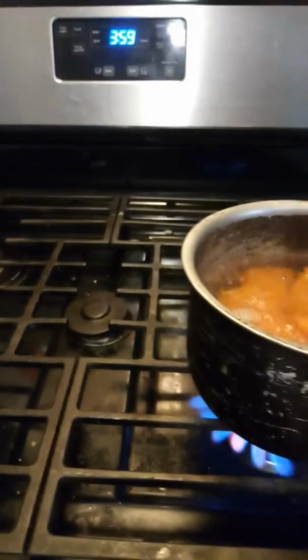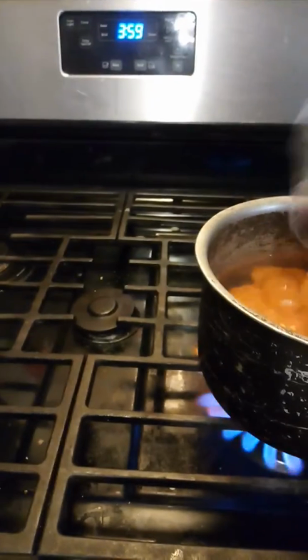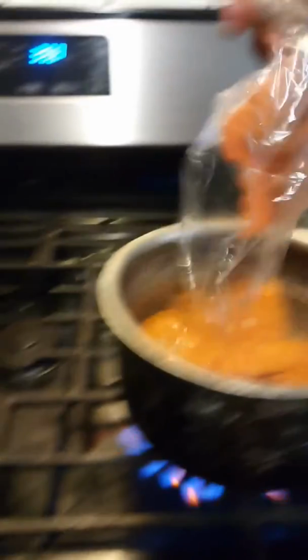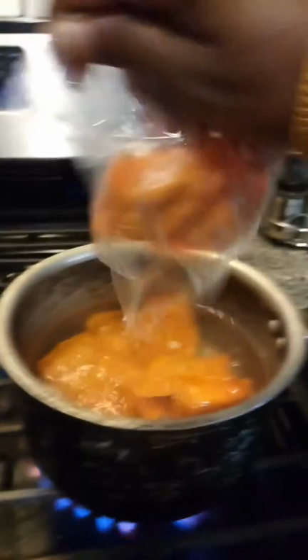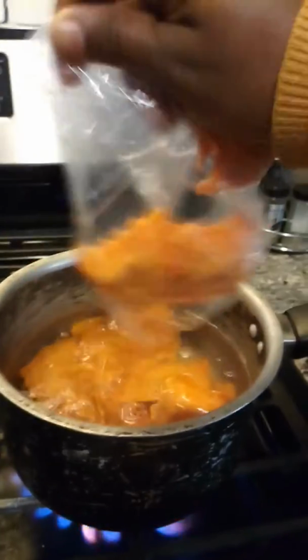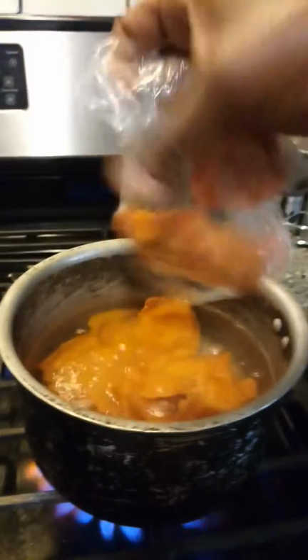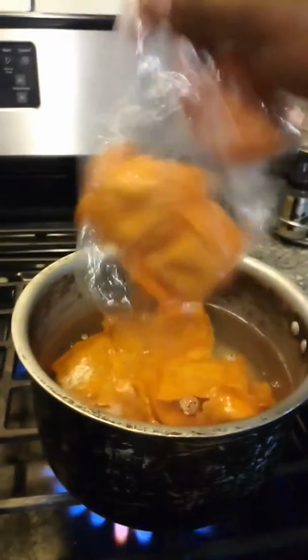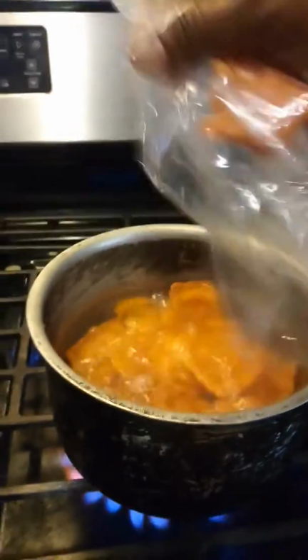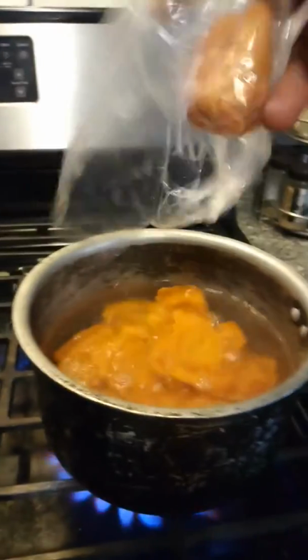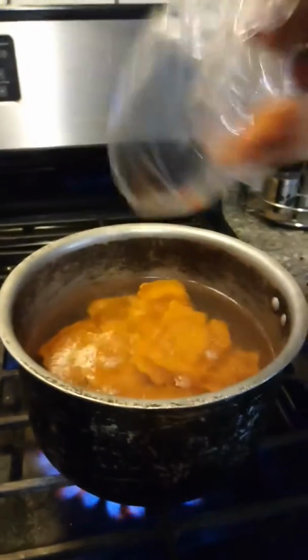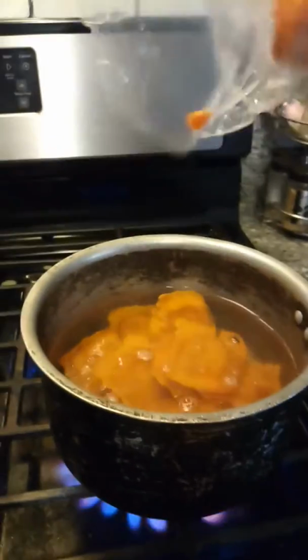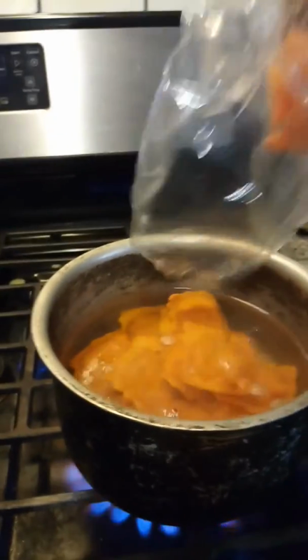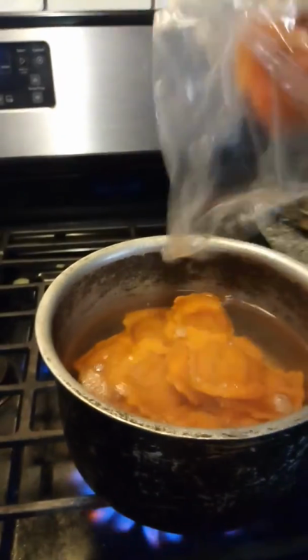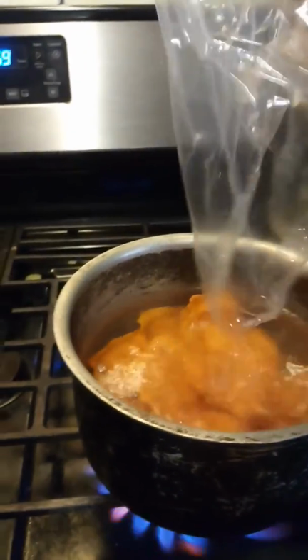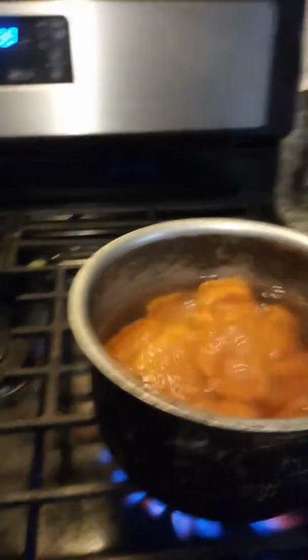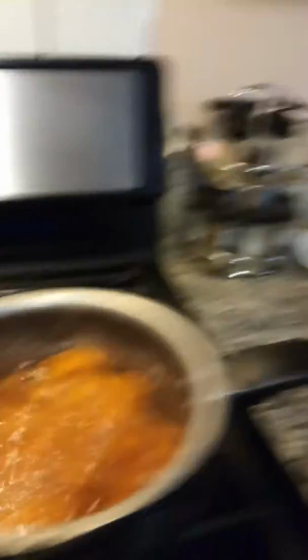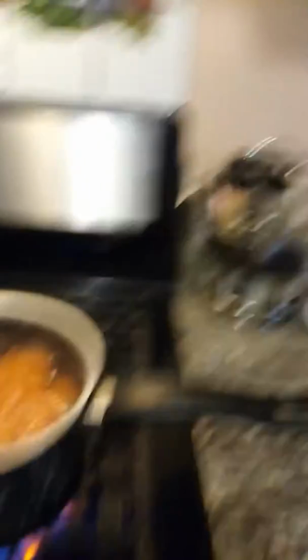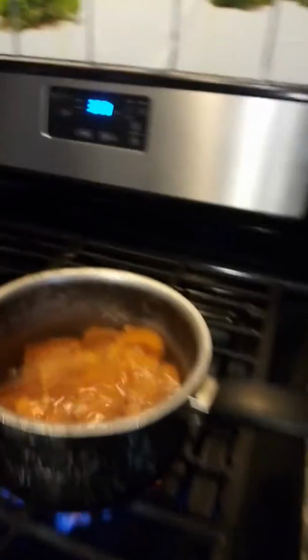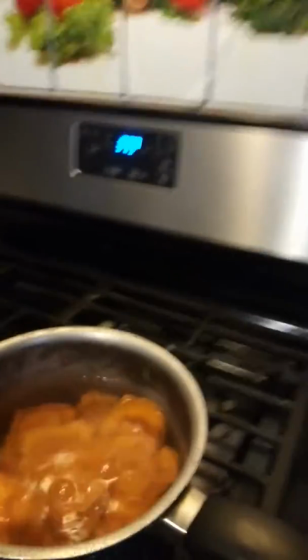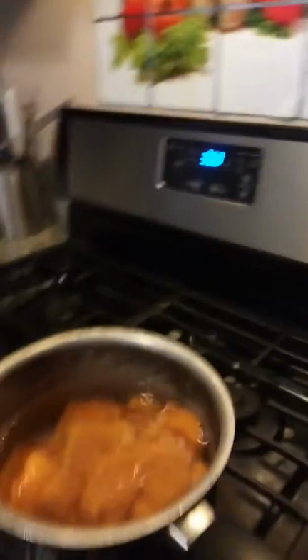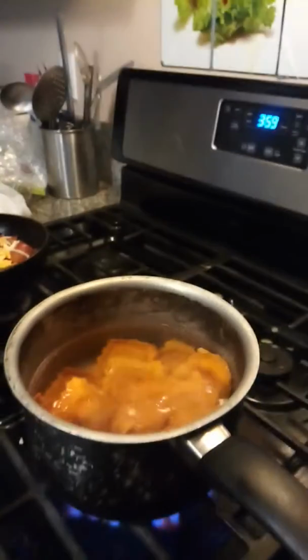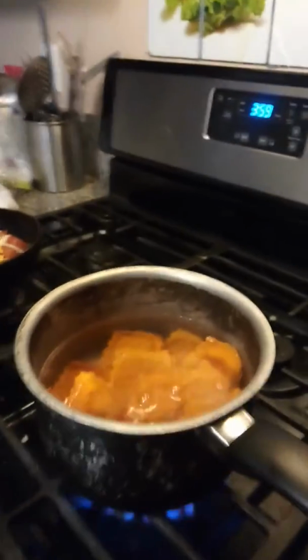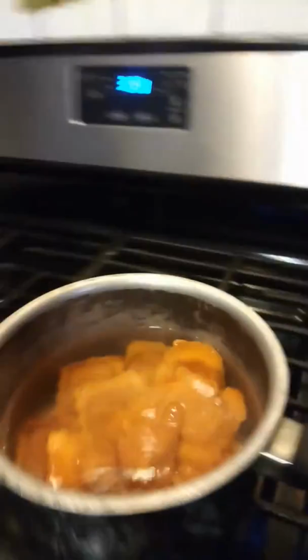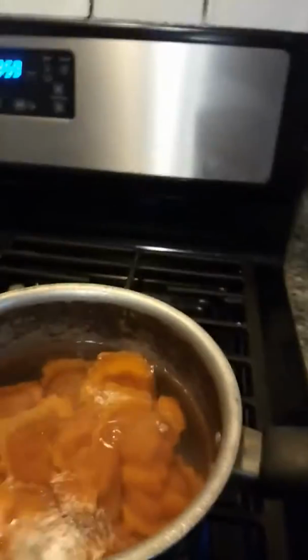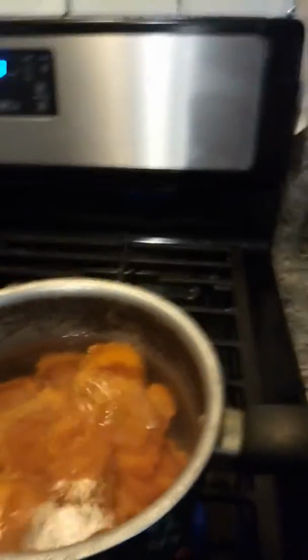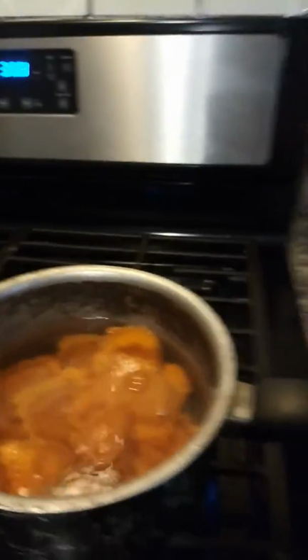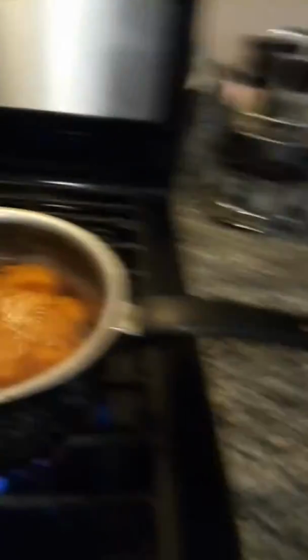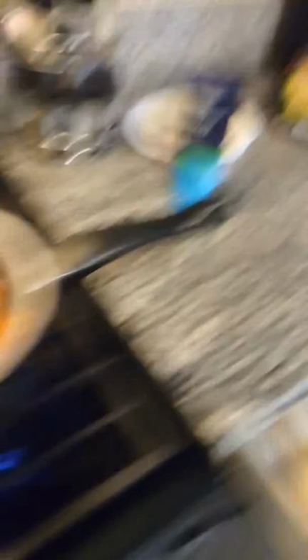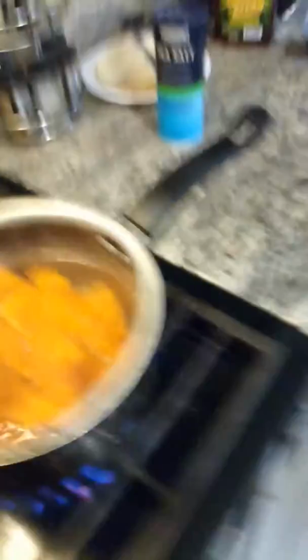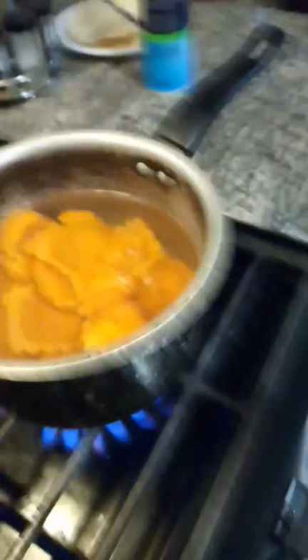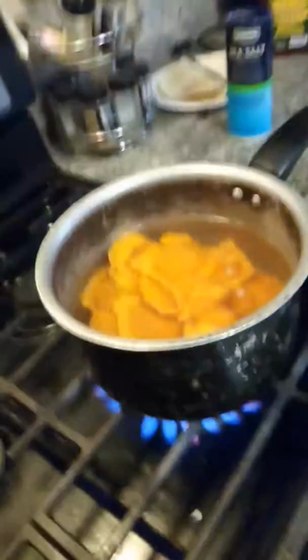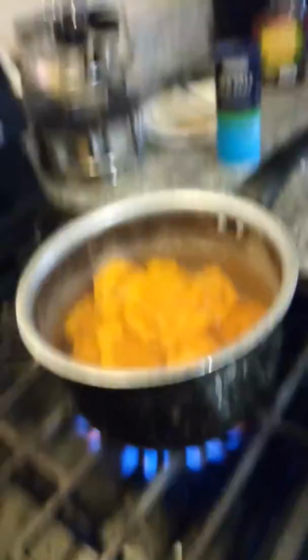It's non-GMO, and all you do is boil it for three to five minutes. I got it at Costco. I had already been eating it, so that's why it's in a little sandwich baggie.